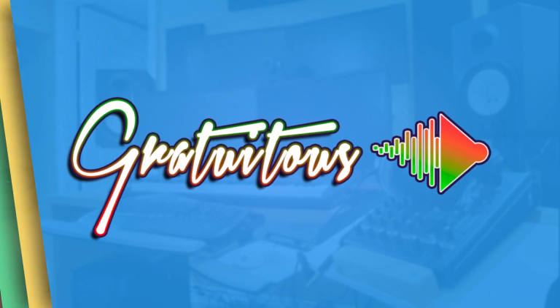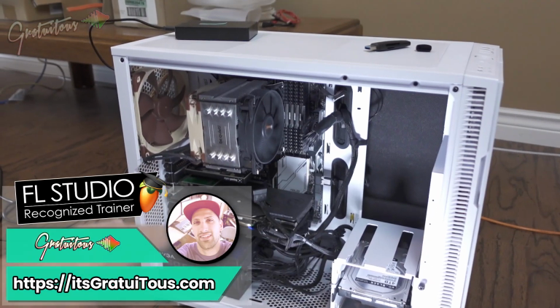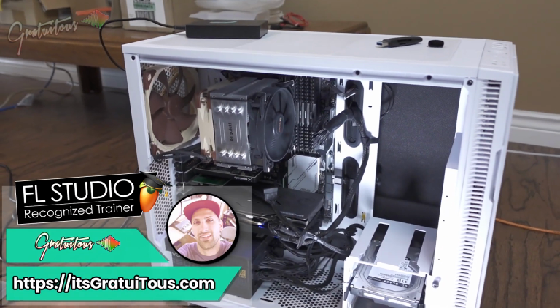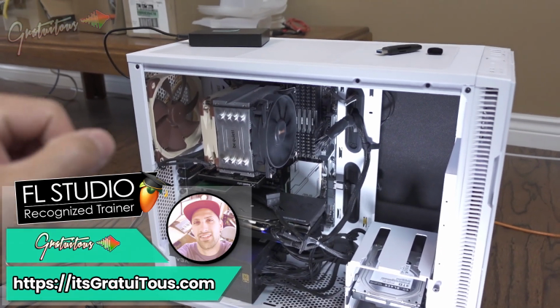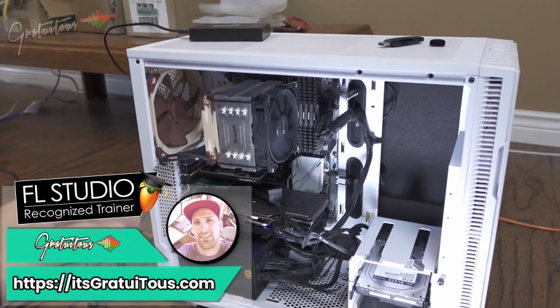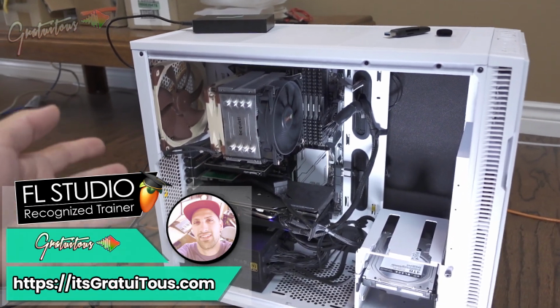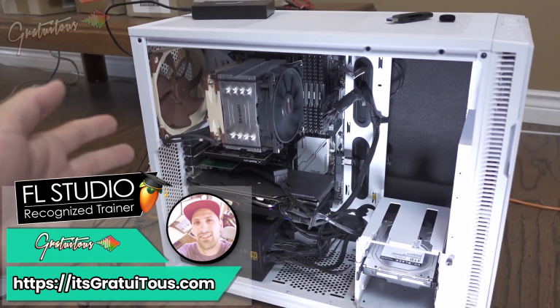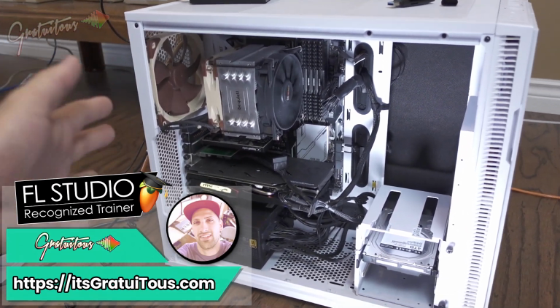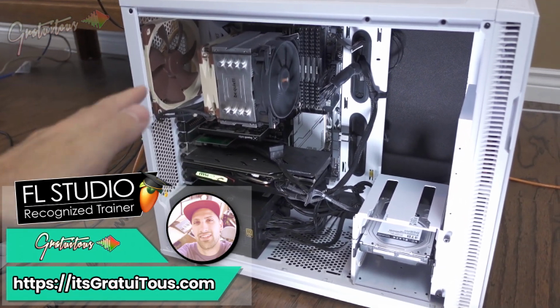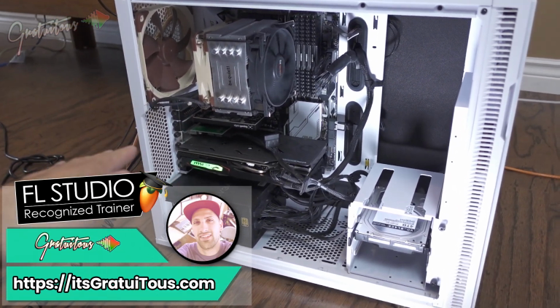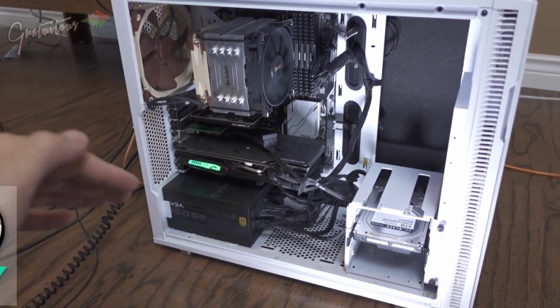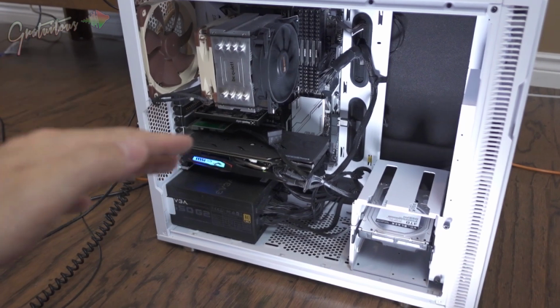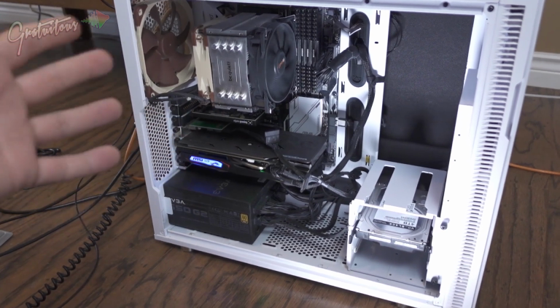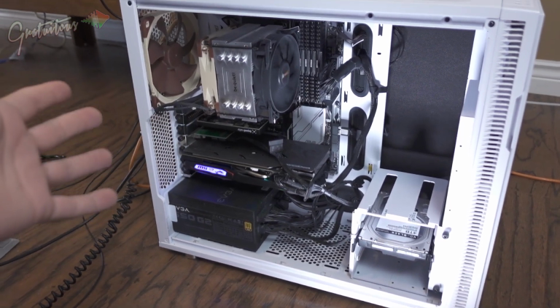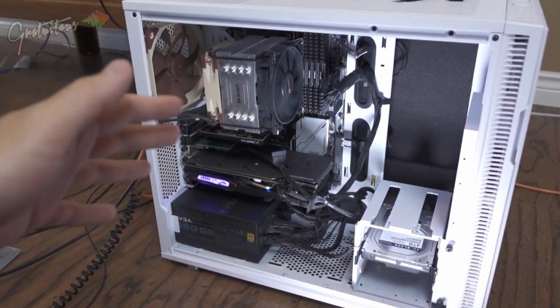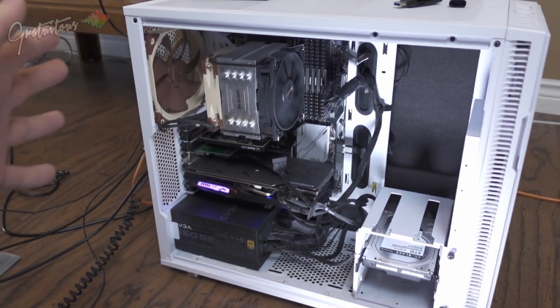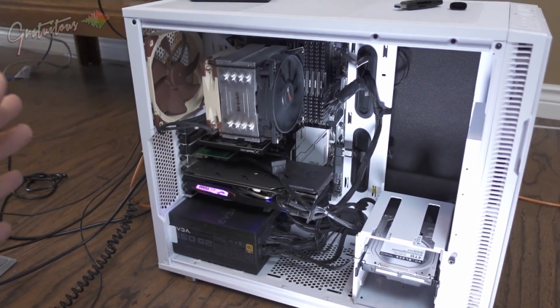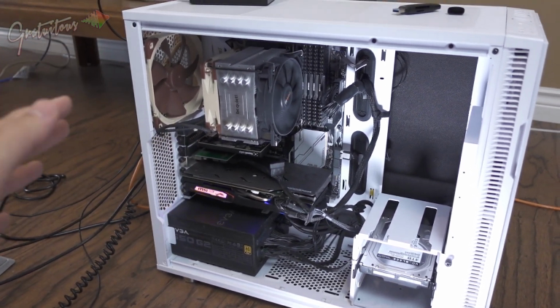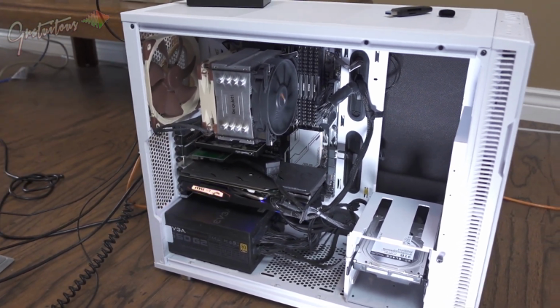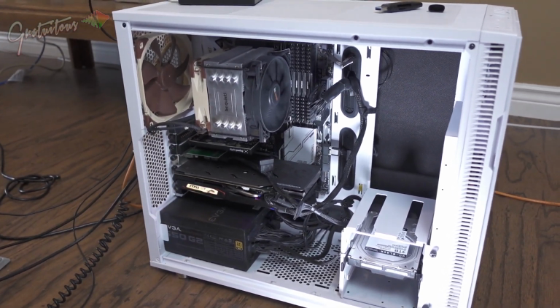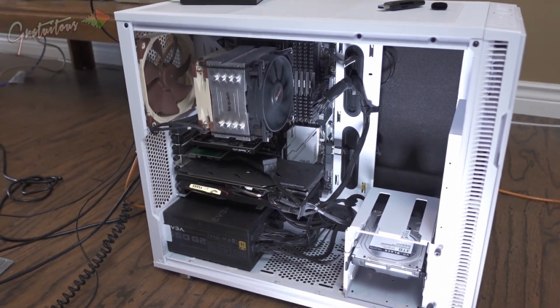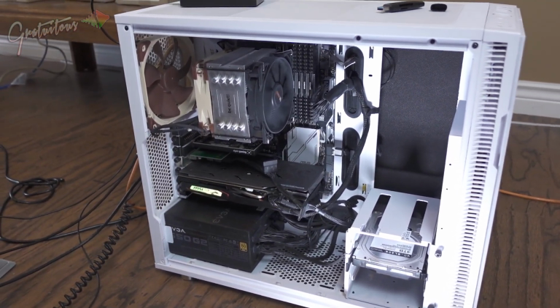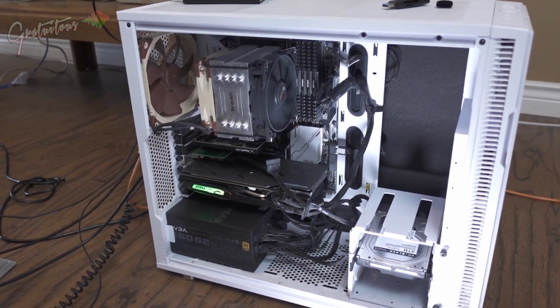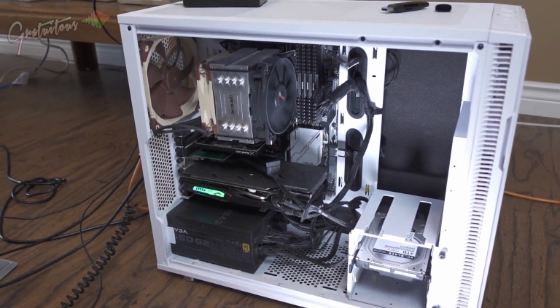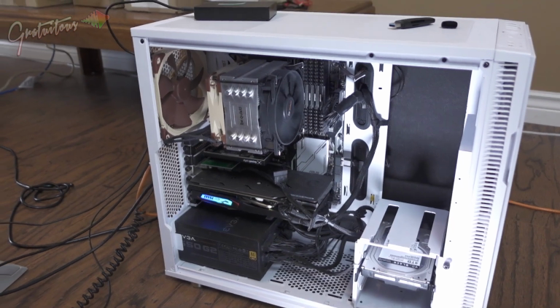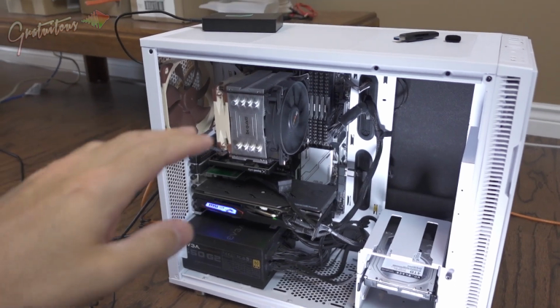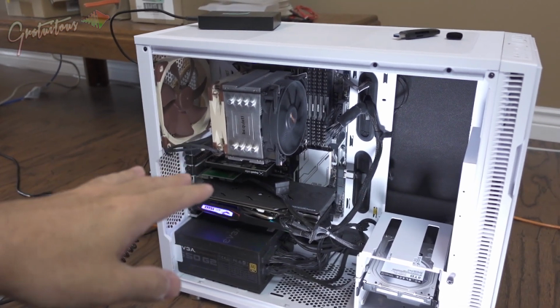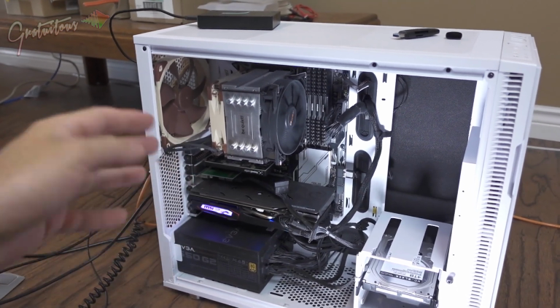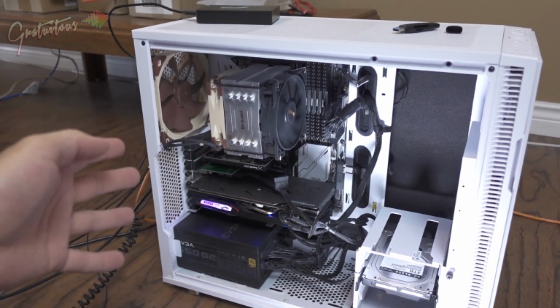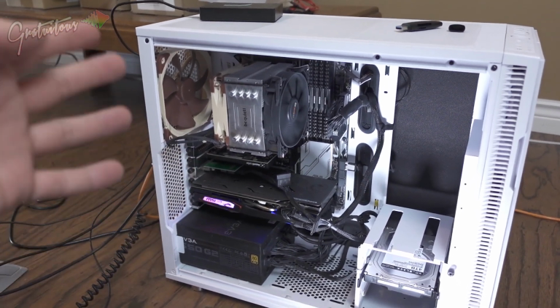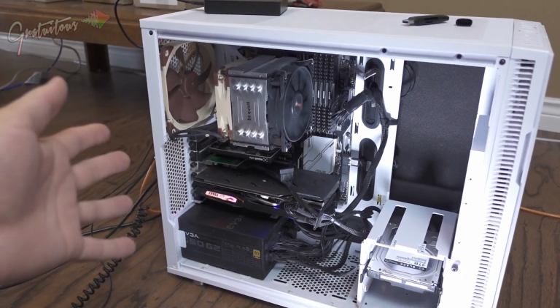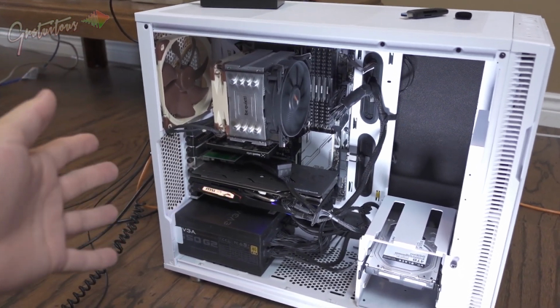Hey everyone, Gratuitous here. Welcome back to the Studio Reassemble series. I was evacuated due to some forest fires in my area. My whole studio is disassembled and I want to get my computer set up, so that's what this video is going to be.